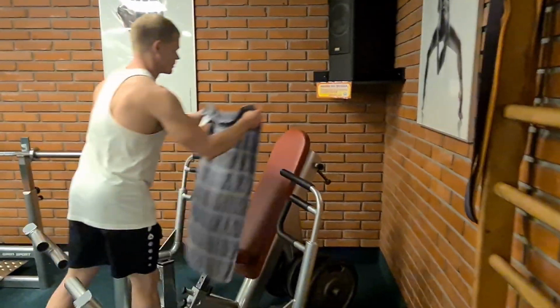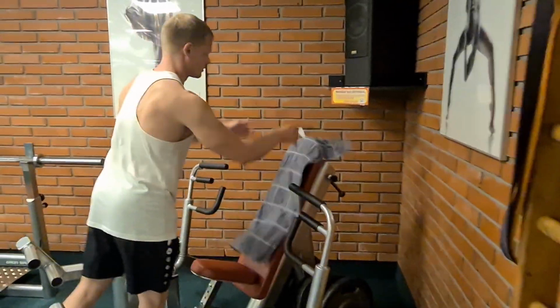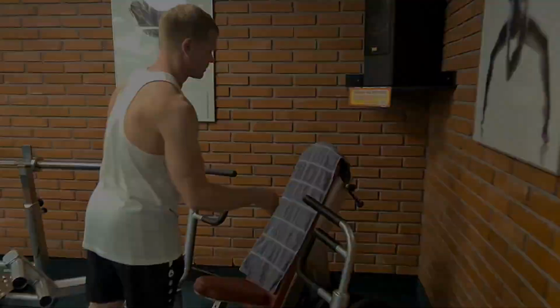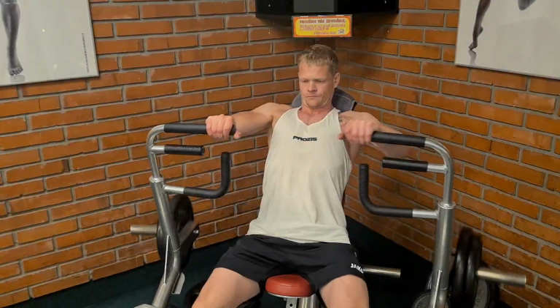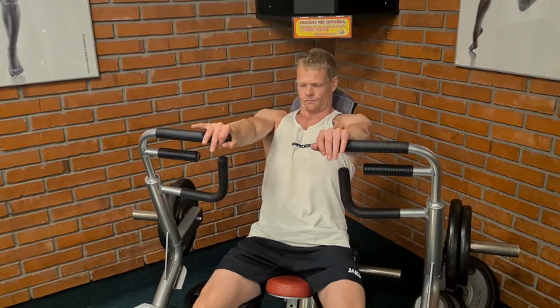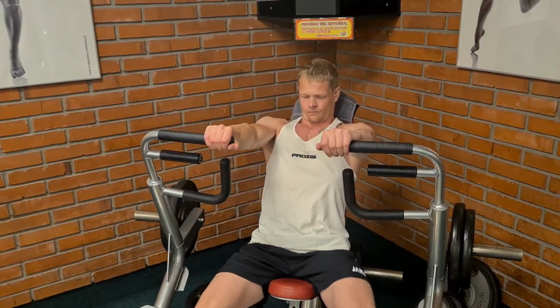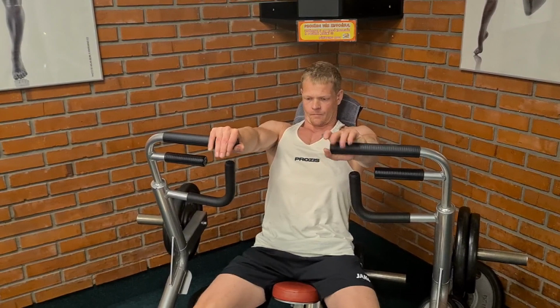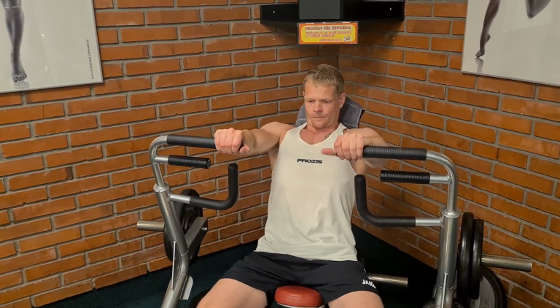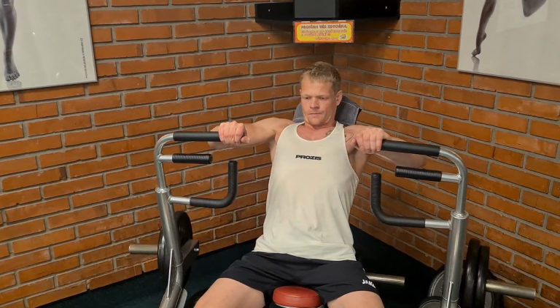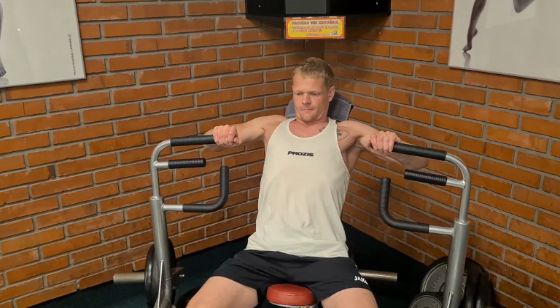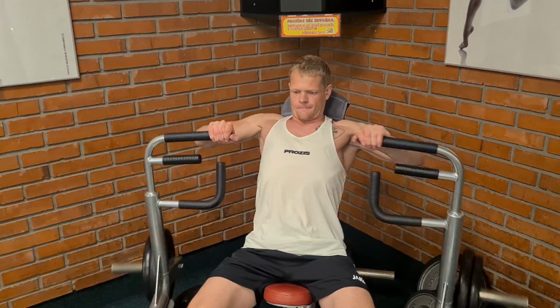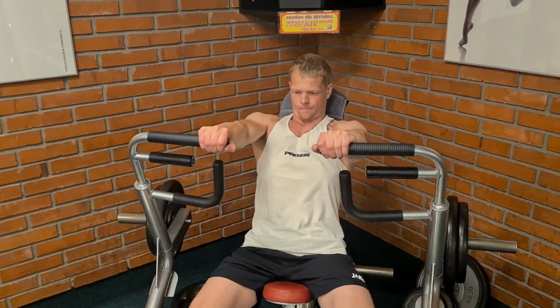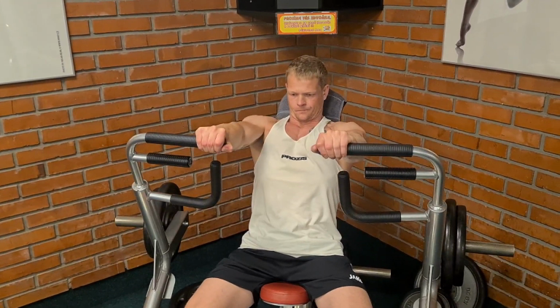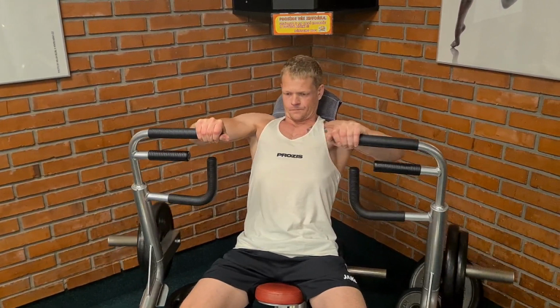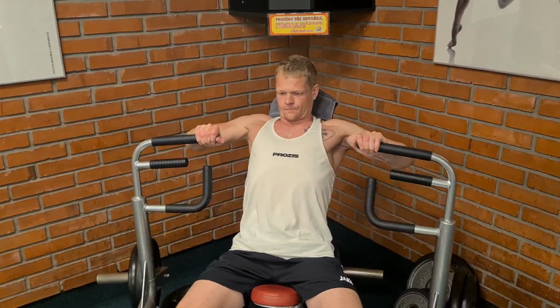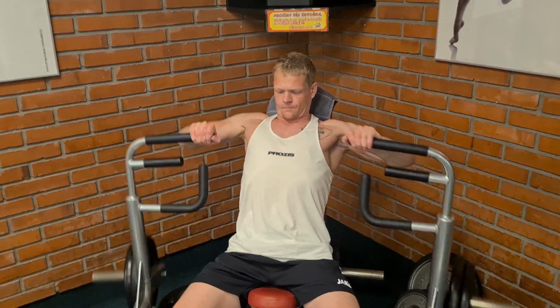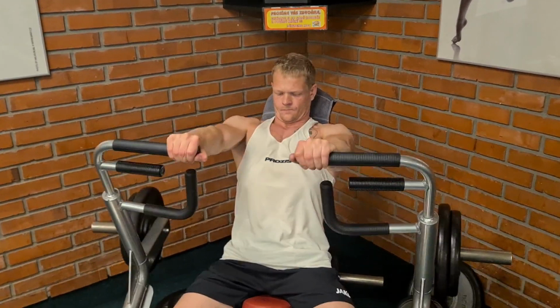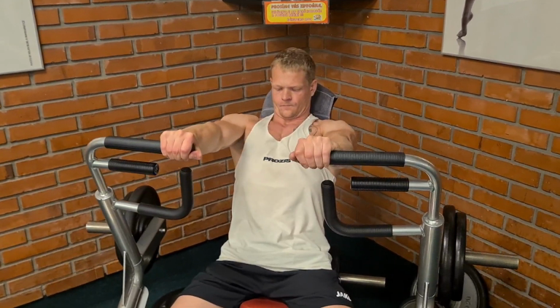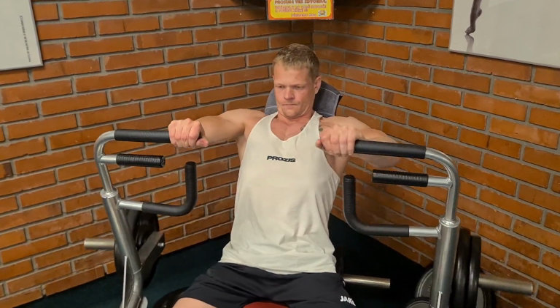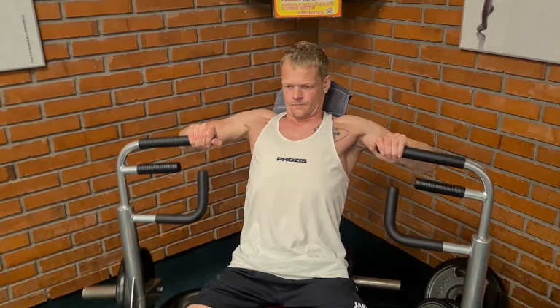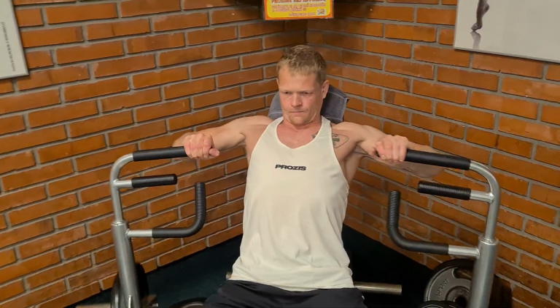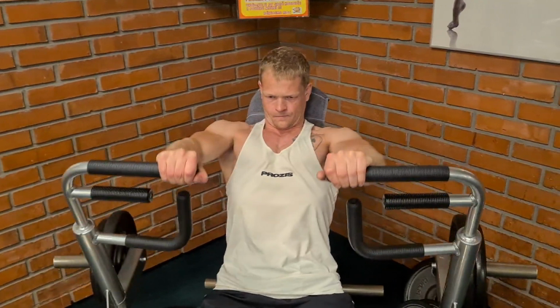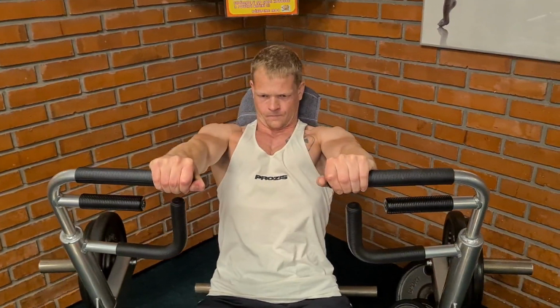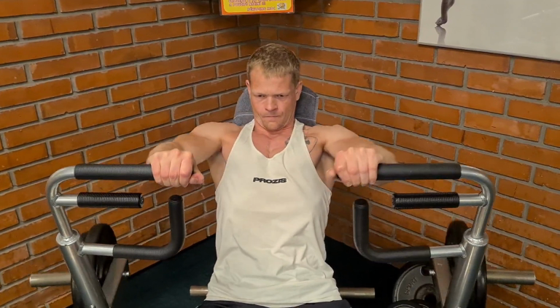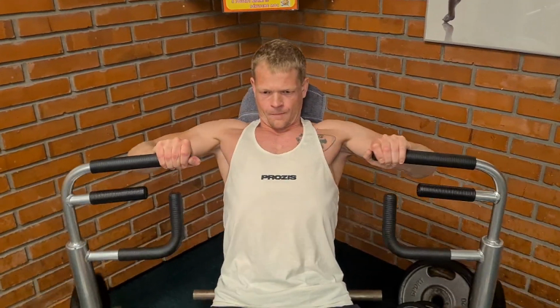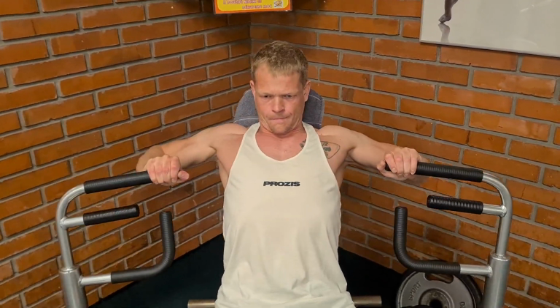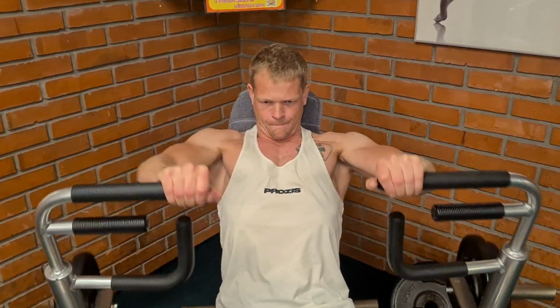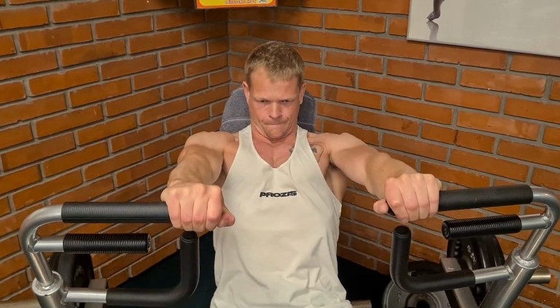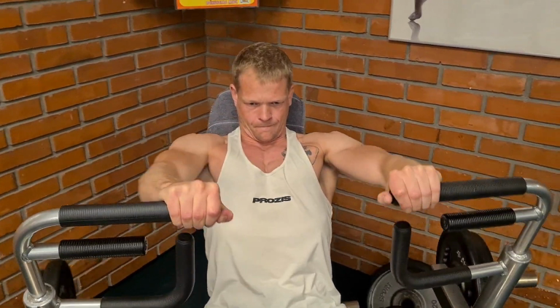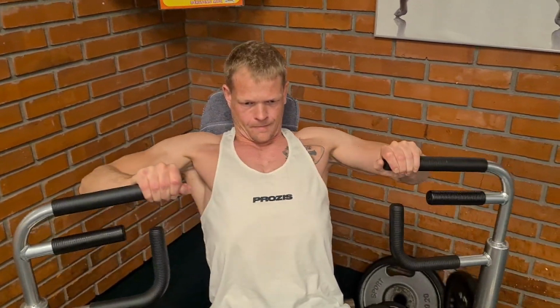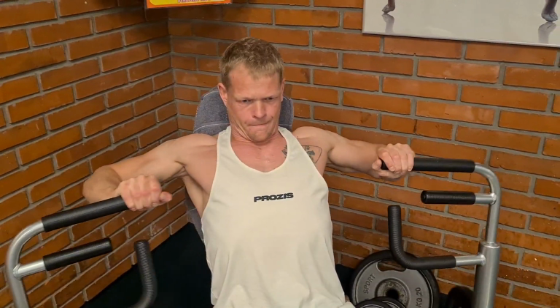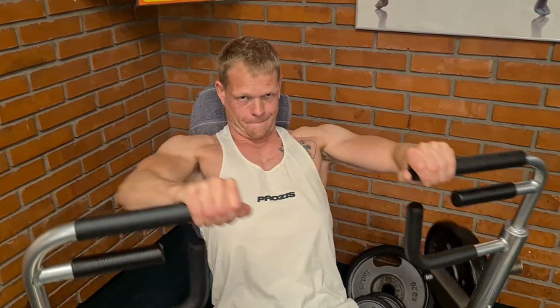Da ich zu dem Zeitpunkt noch kein gescheites Mikrofon hatte, werde ich das diesmal als Voice-Over sprechen. Ich wollte euch eigentlich zu meinem Brust-, Schulter- und Trizeps-Training mitnehmen und nicht zu meinem Rückentraining.